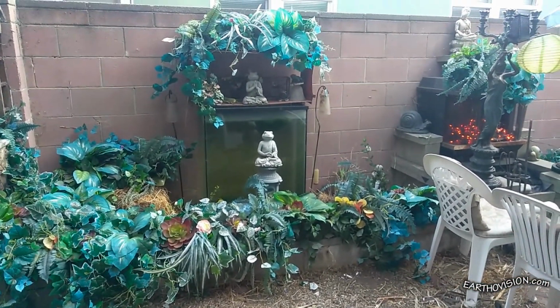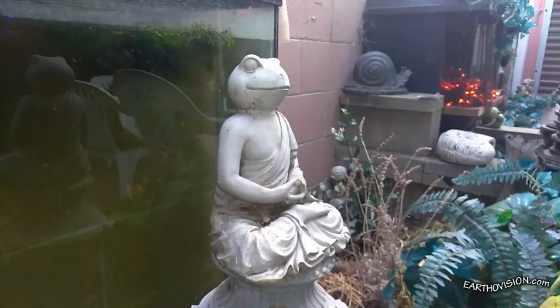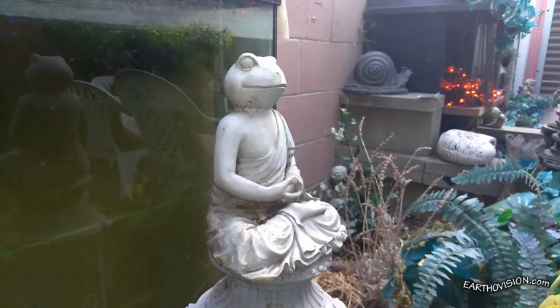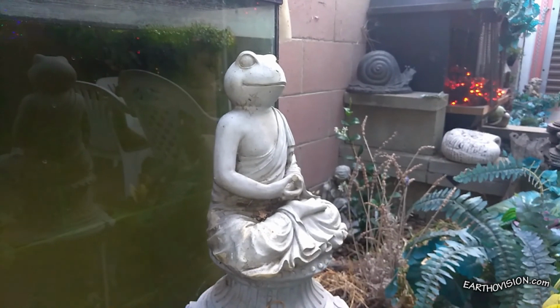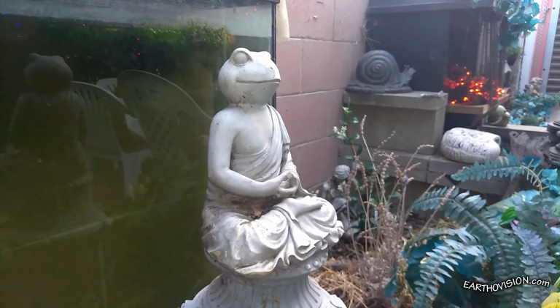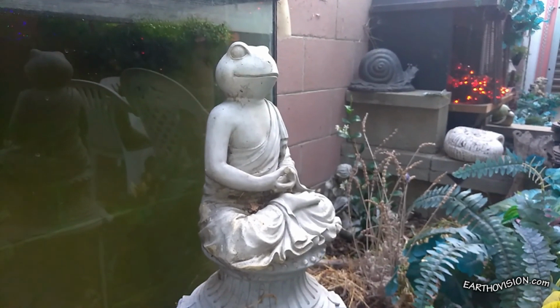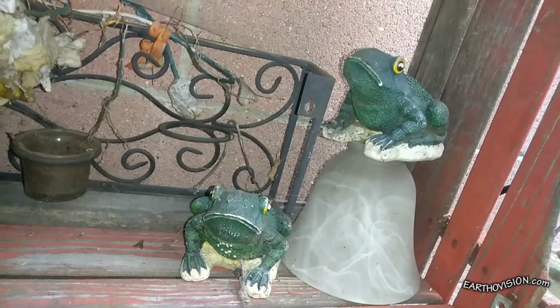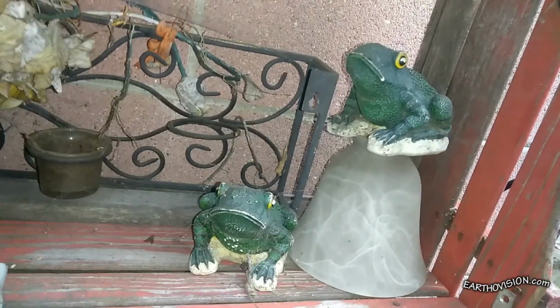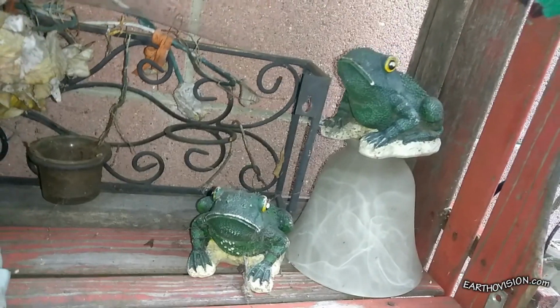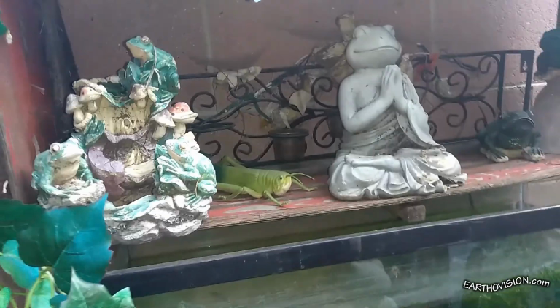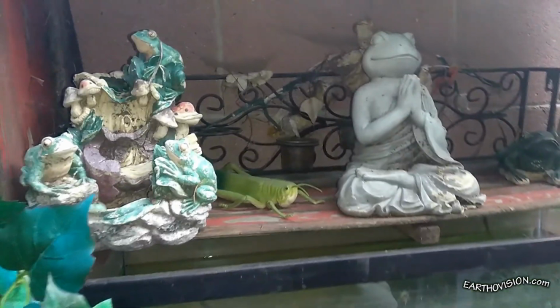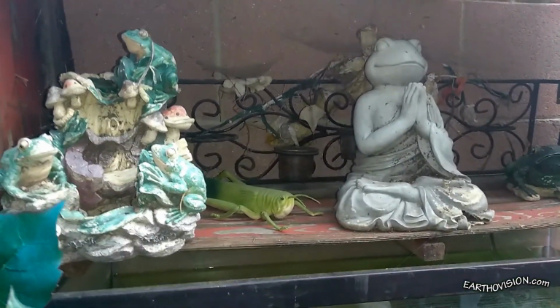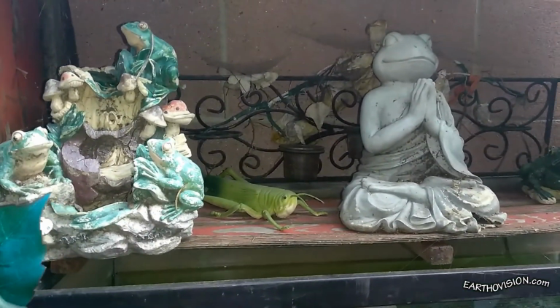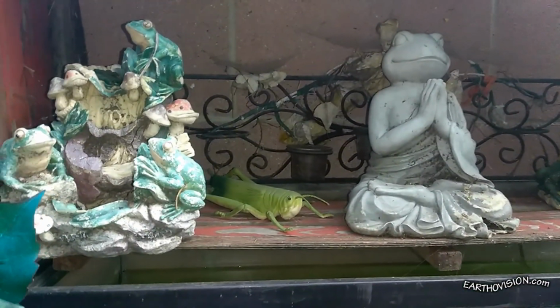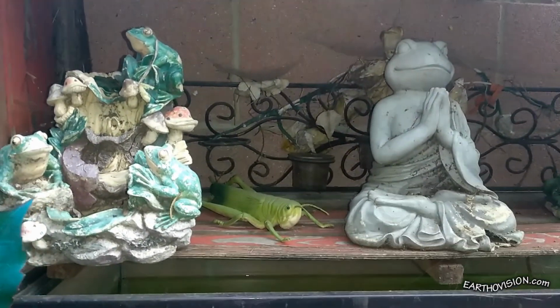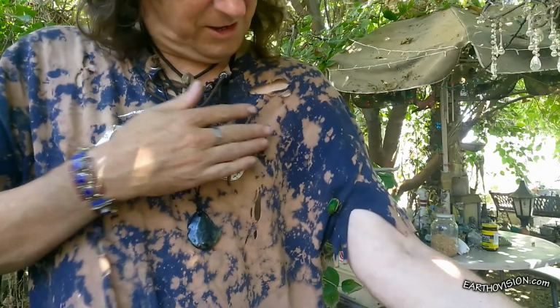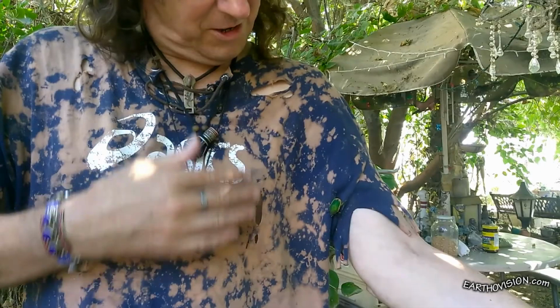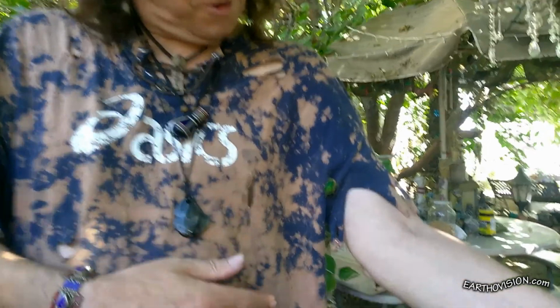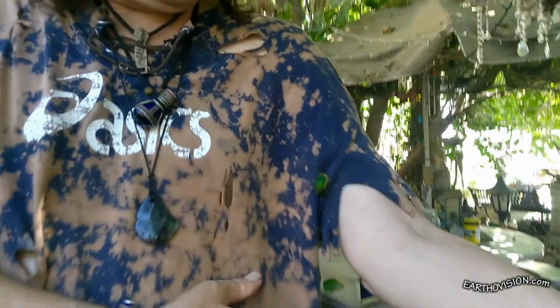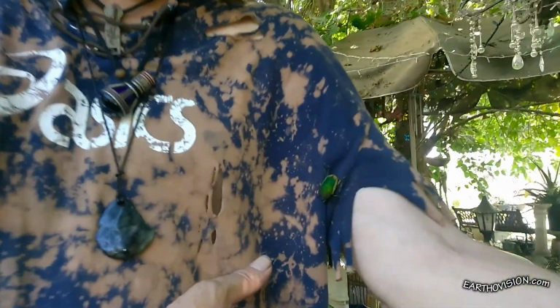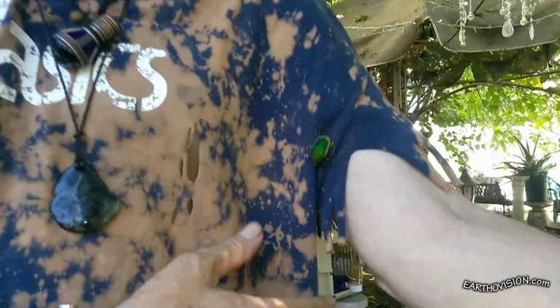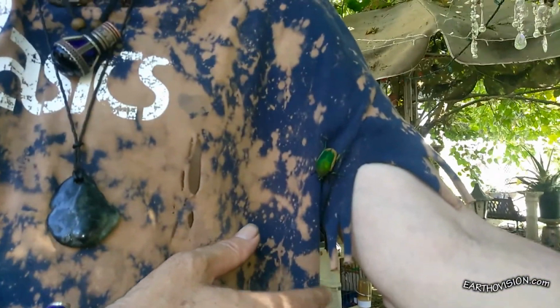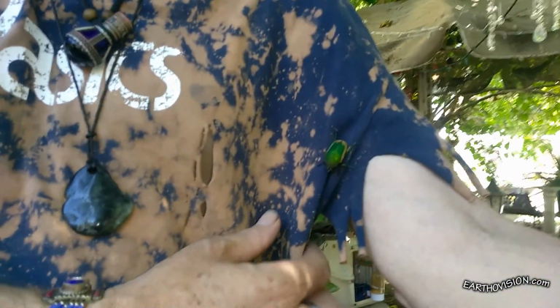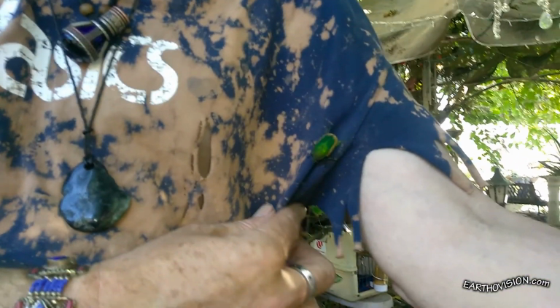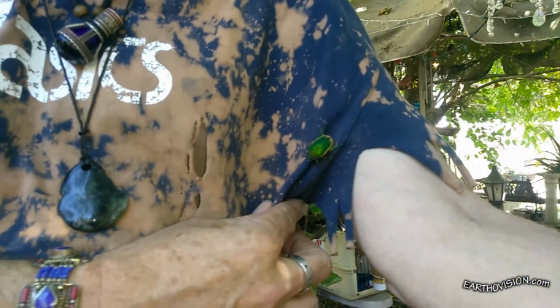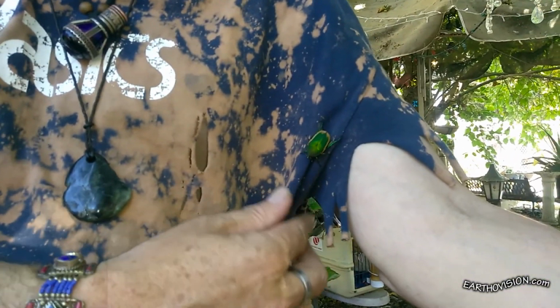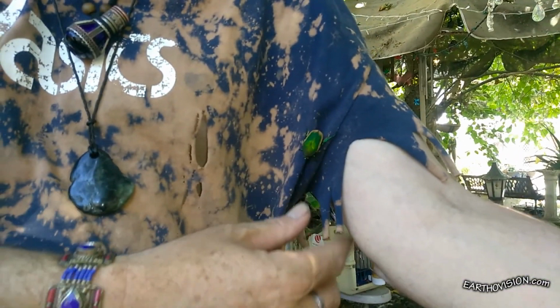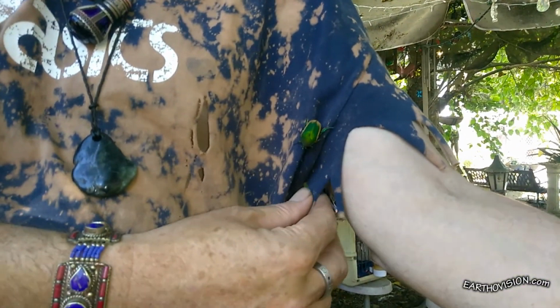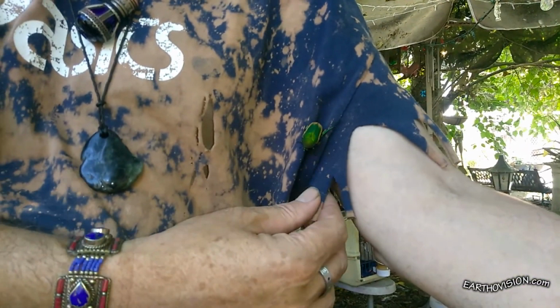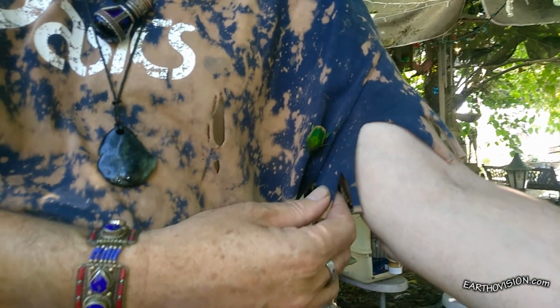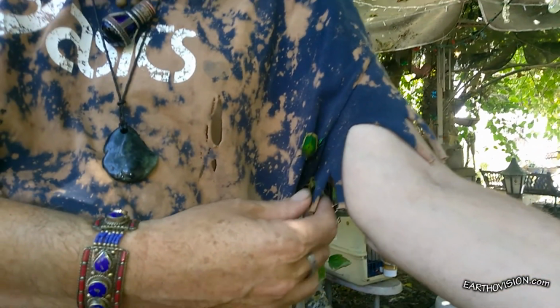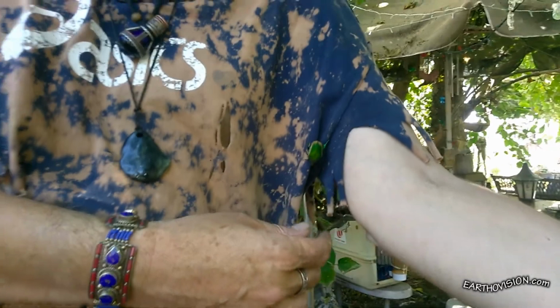I have a whole lot of frog things and this is where I keep them all. There you go. What a good little beetle you are.